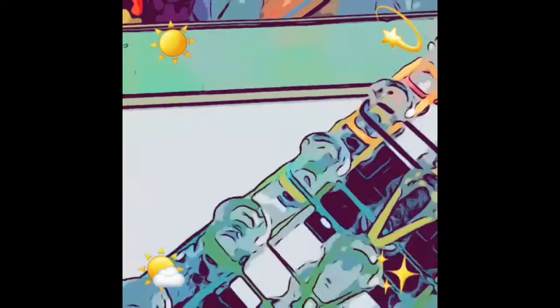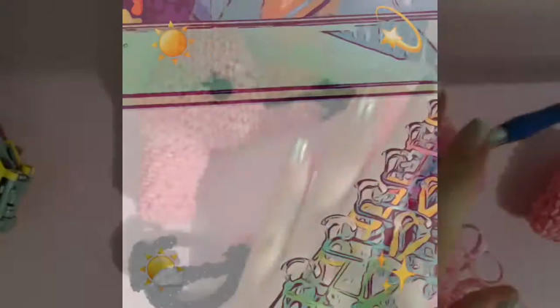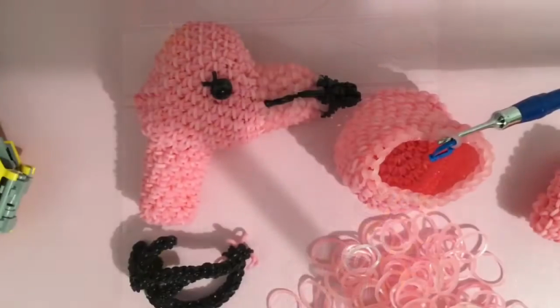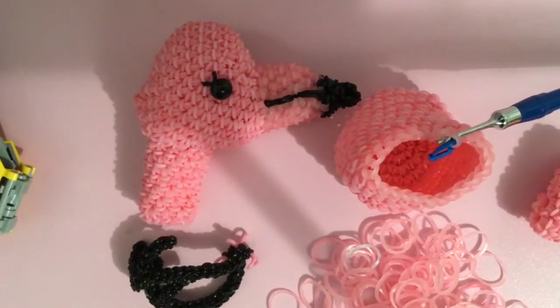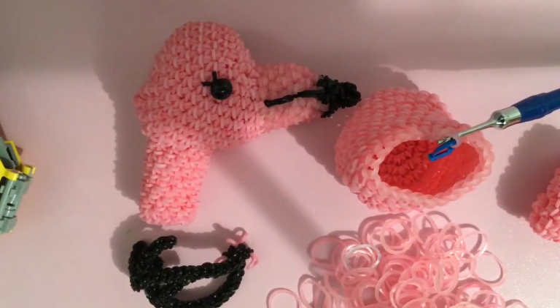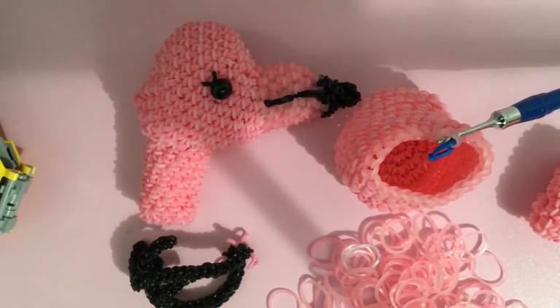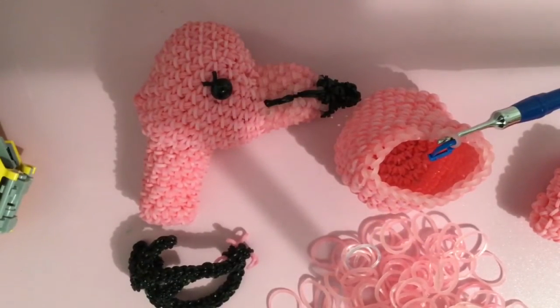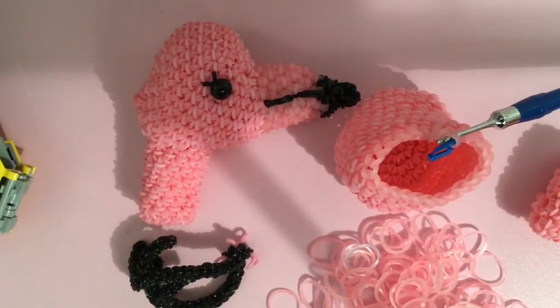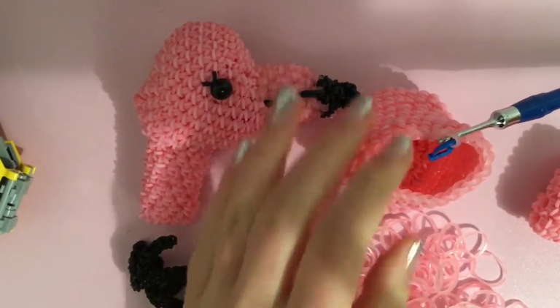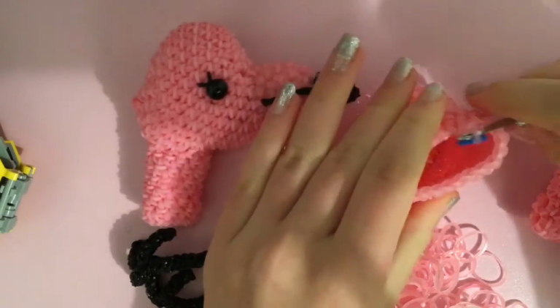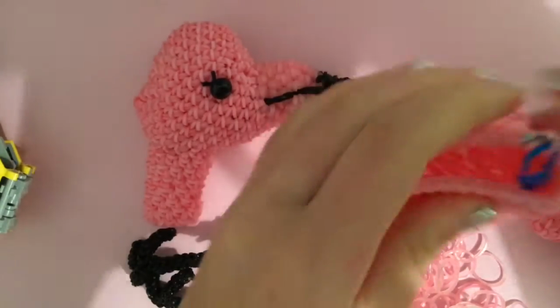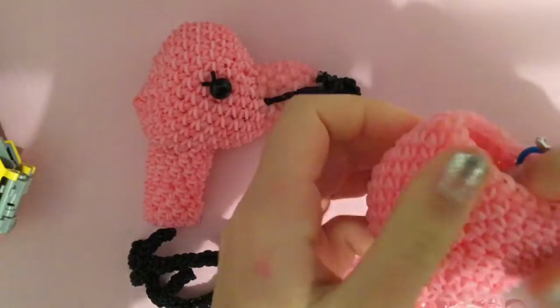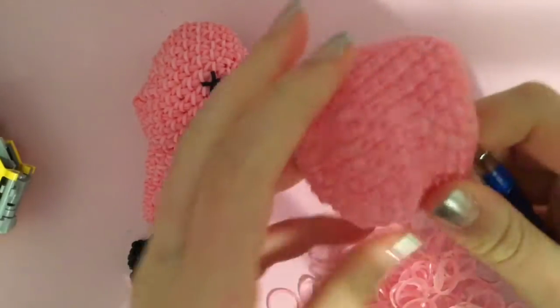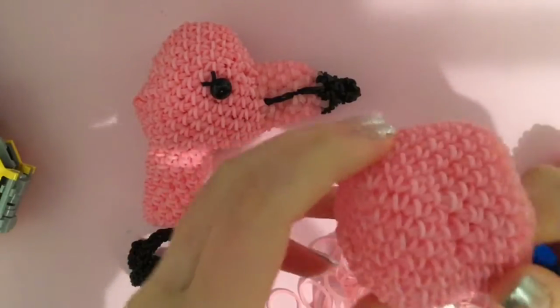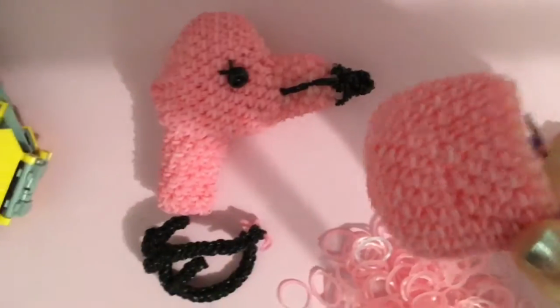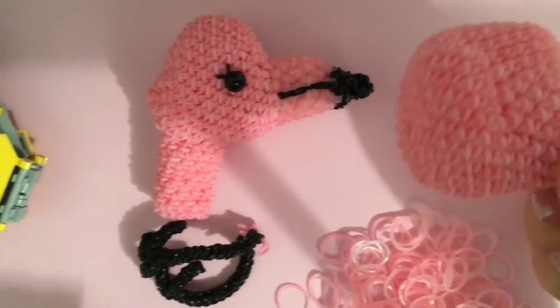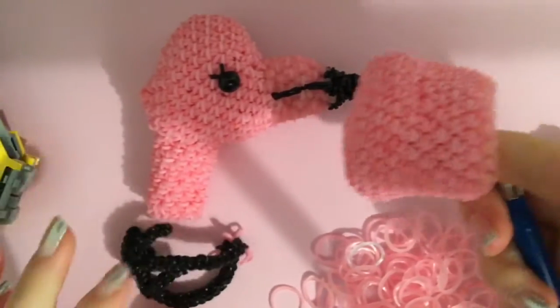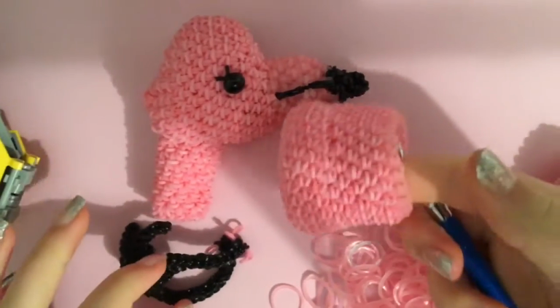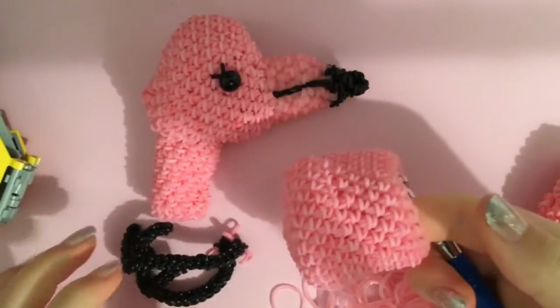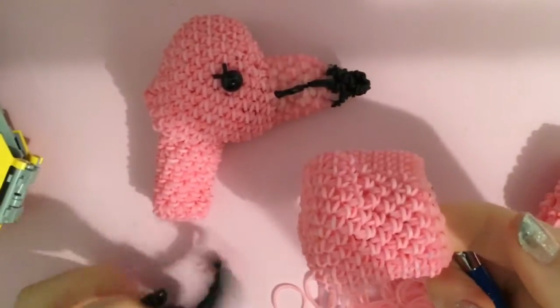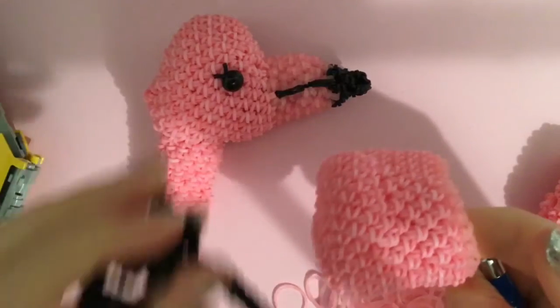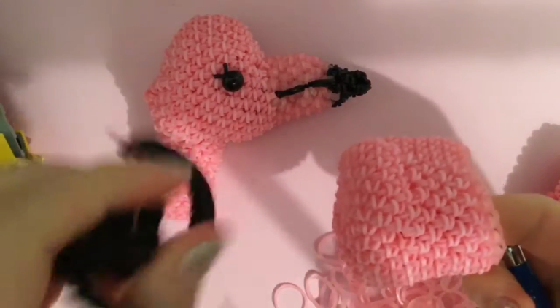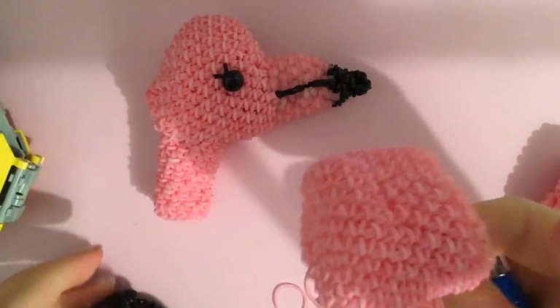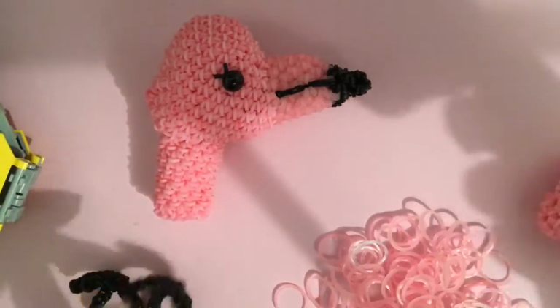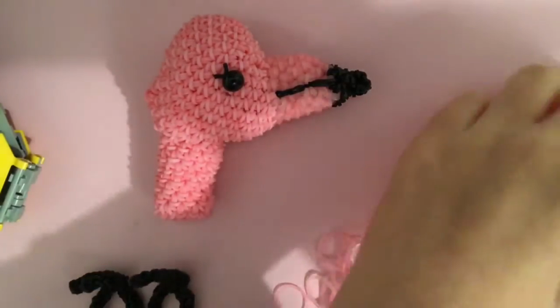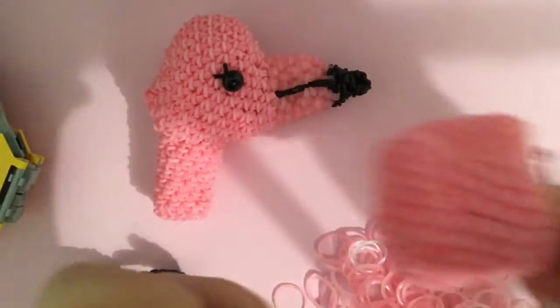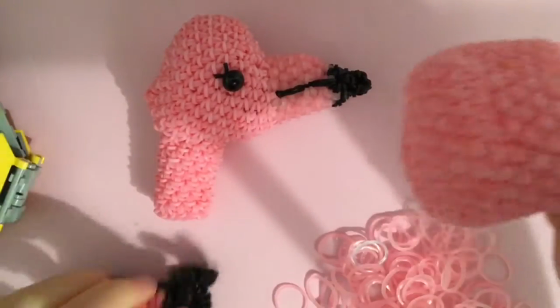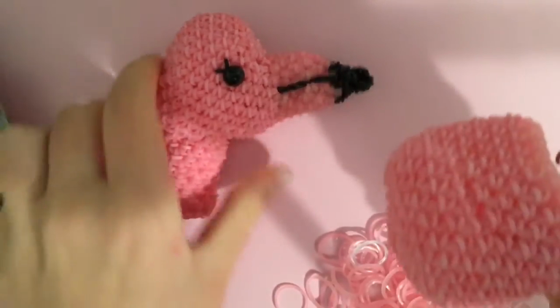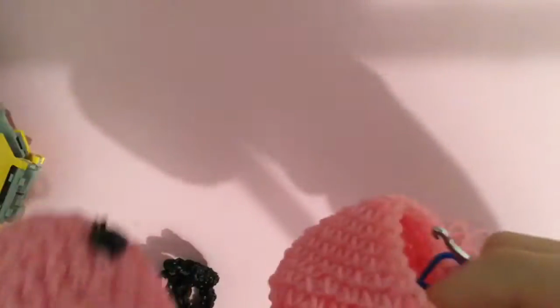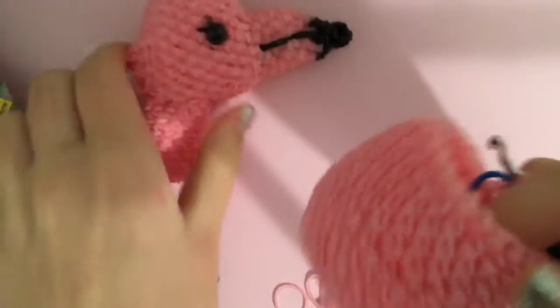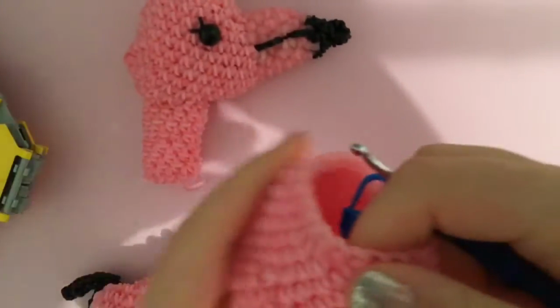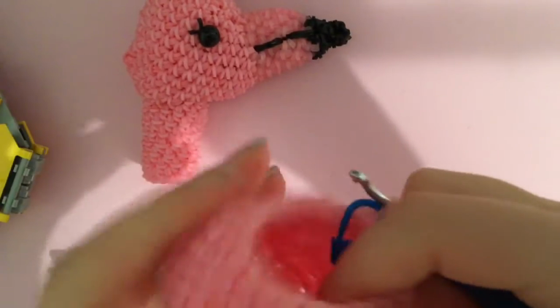Hey guys, it's Sunsetlands here, and today I'm going to be doing part four of the Flamingo, where I will be attaching the legs, wings, head, and finishing the body.